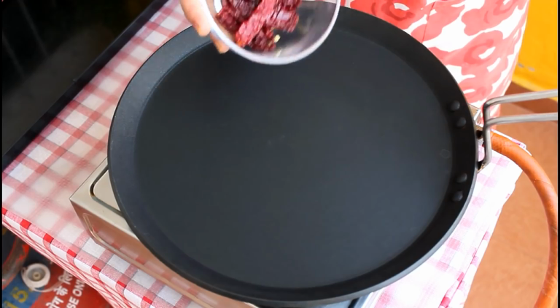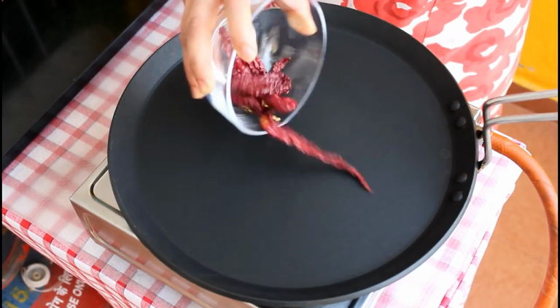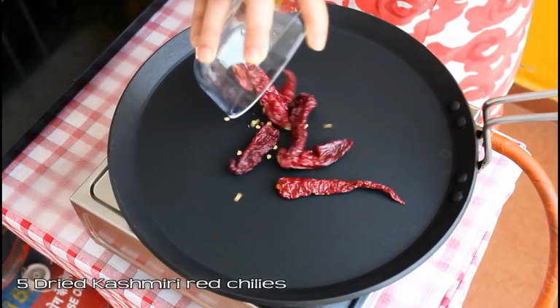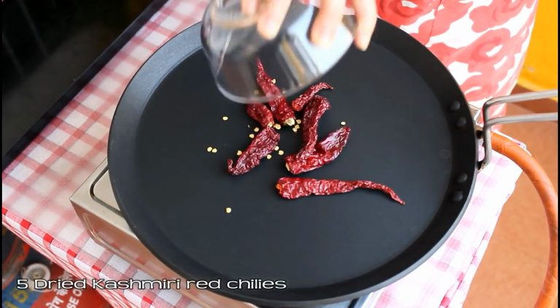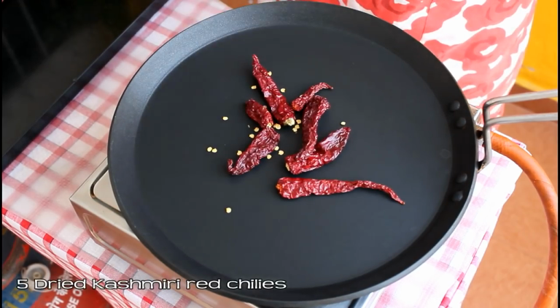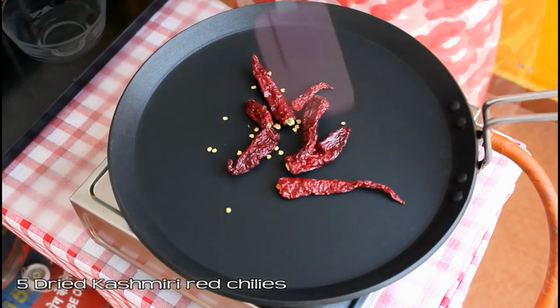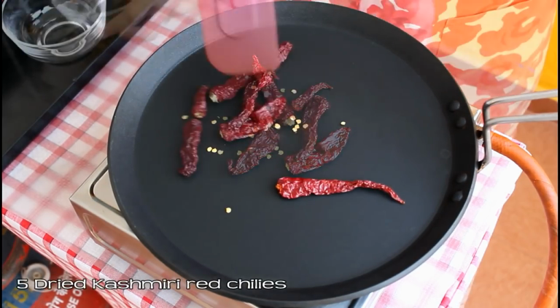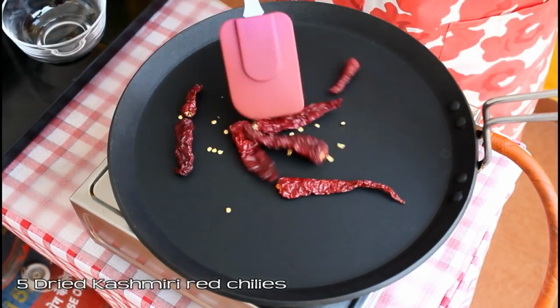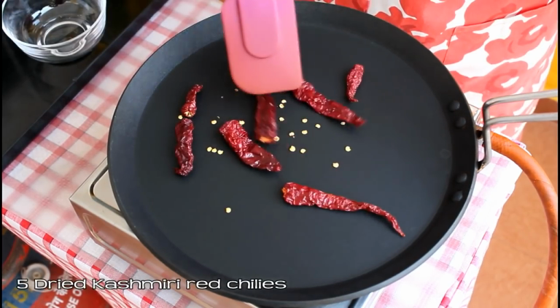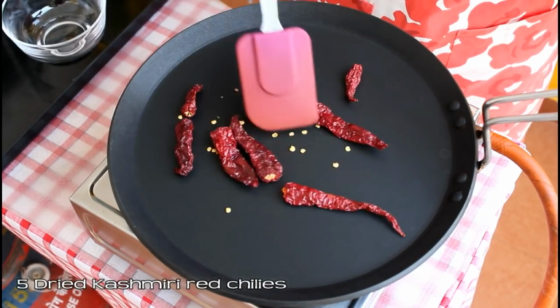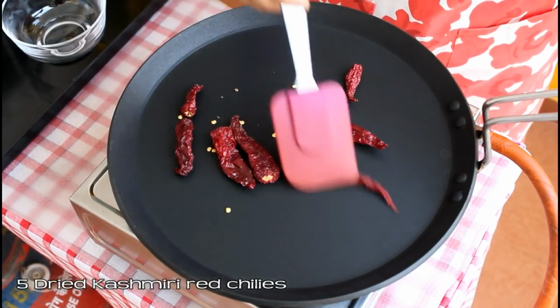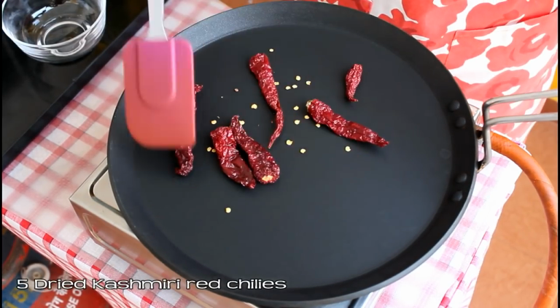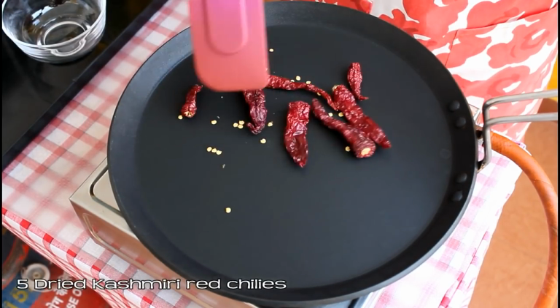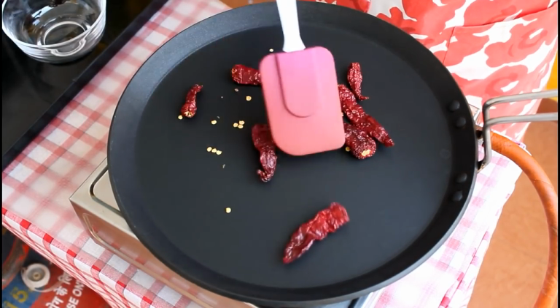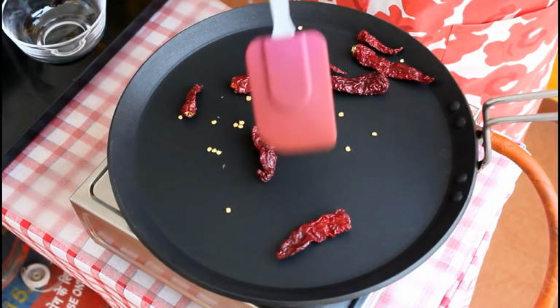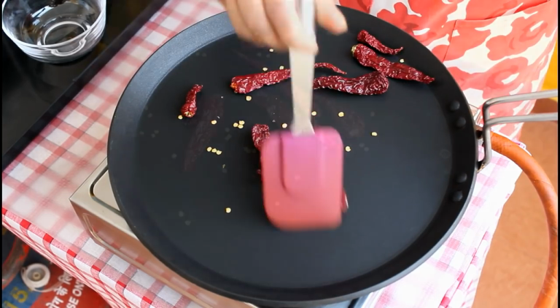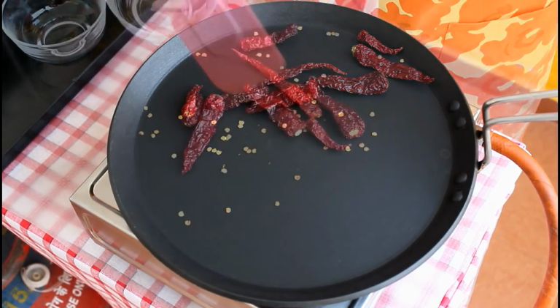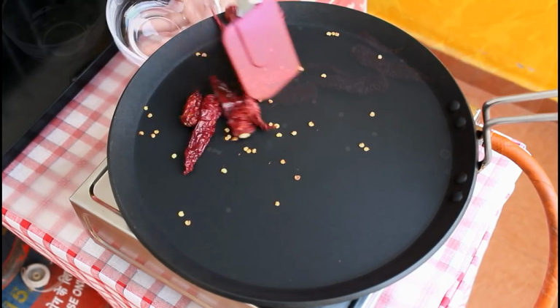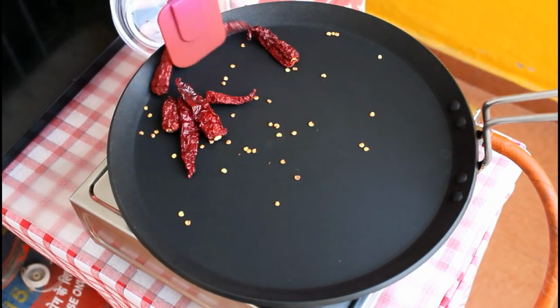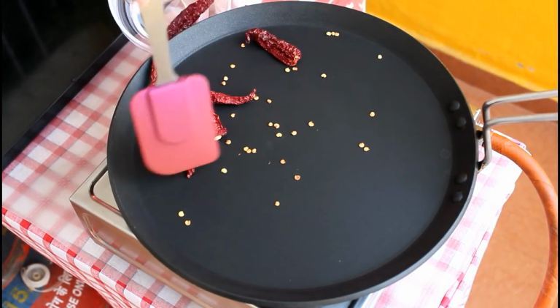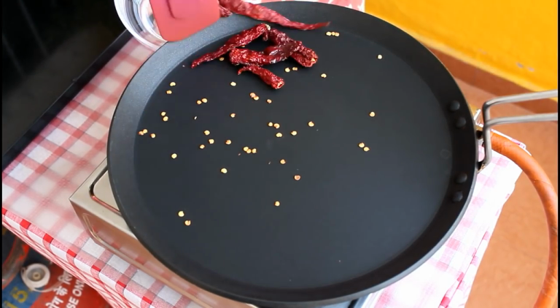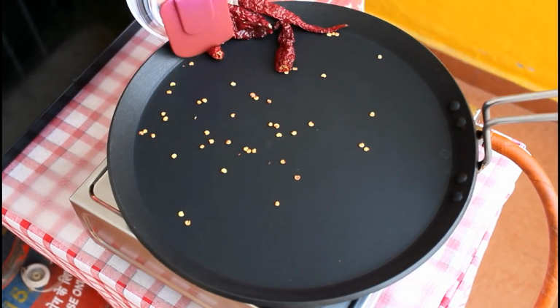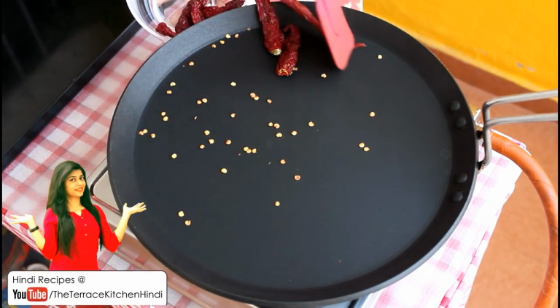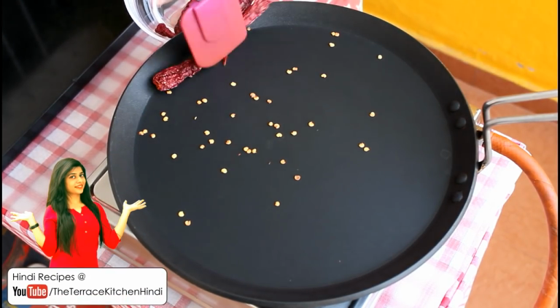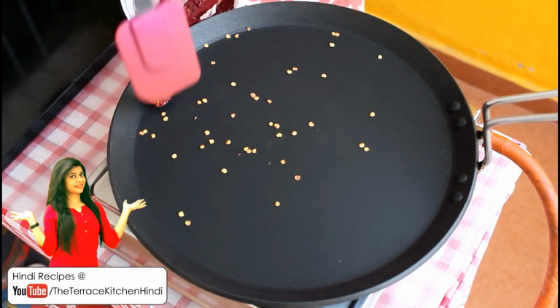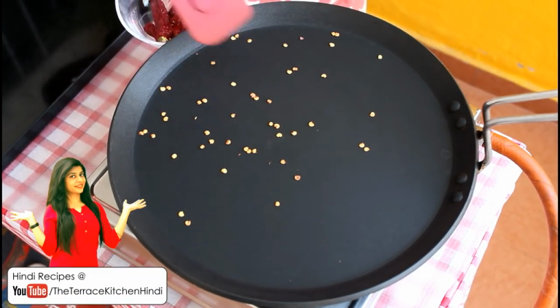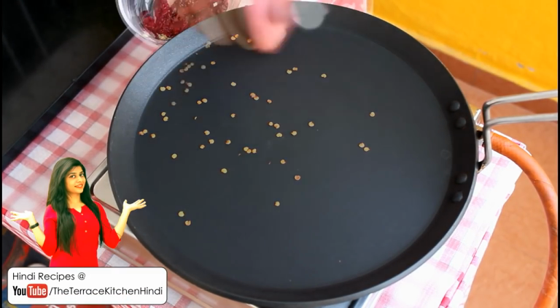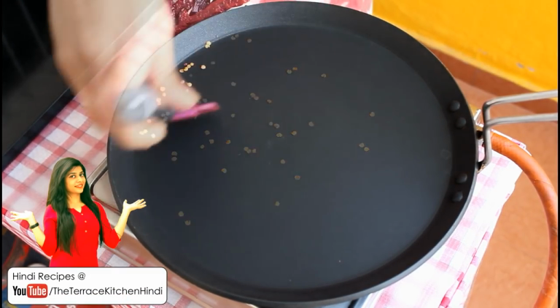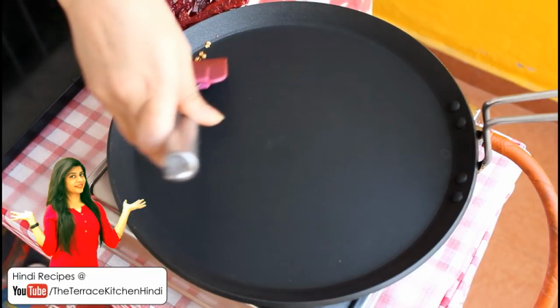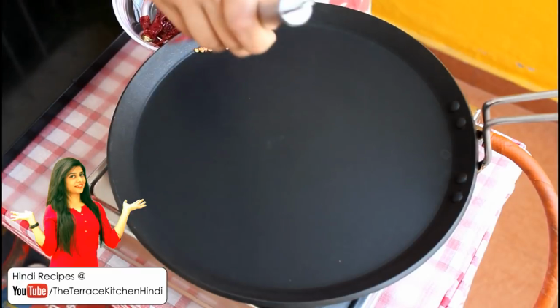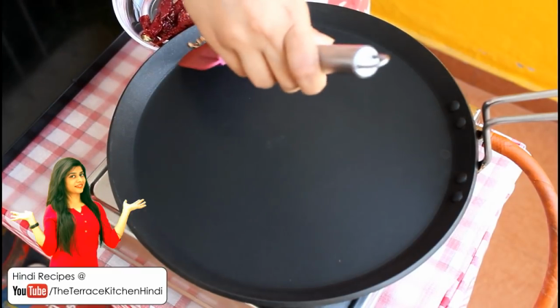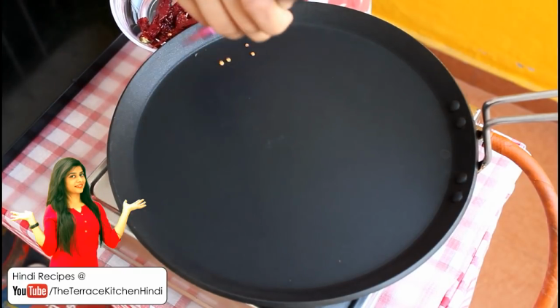We'll start with dry roasting the masala. First we'll dry roast the red chillies — take 5 dried Kashmiri red chillies, do not remove the seeds, and roast for 2 minutes on medium flame. Then take these out in a bowl.